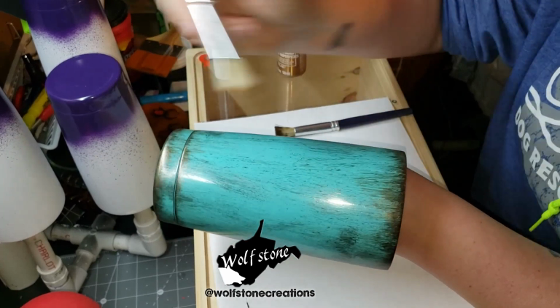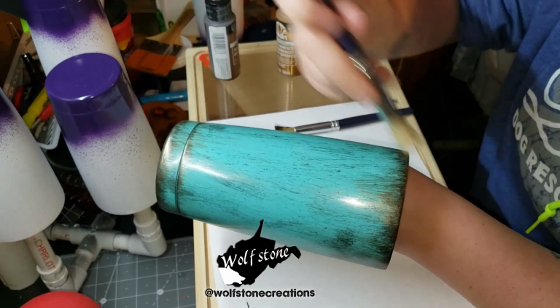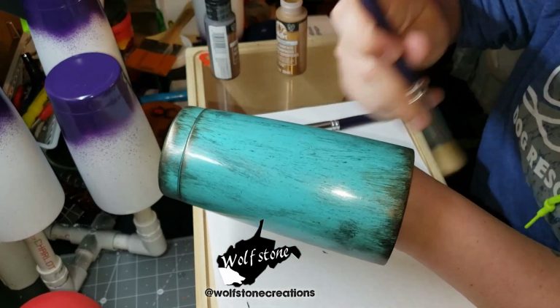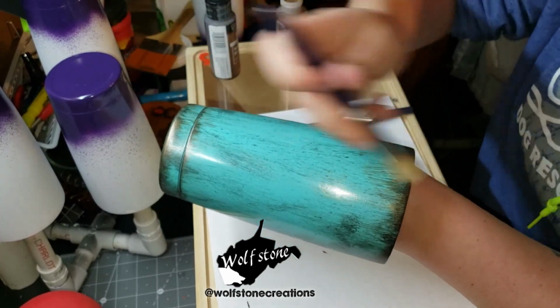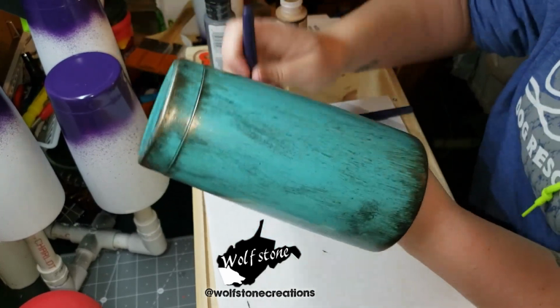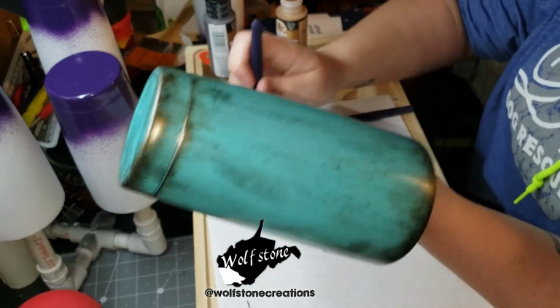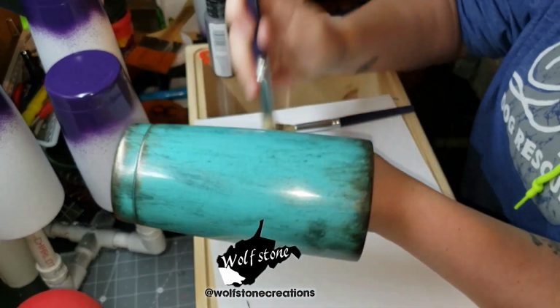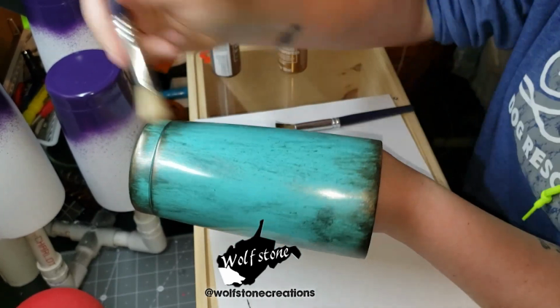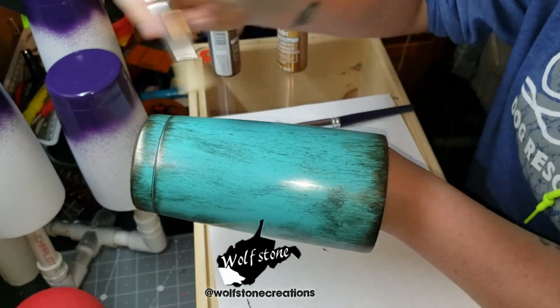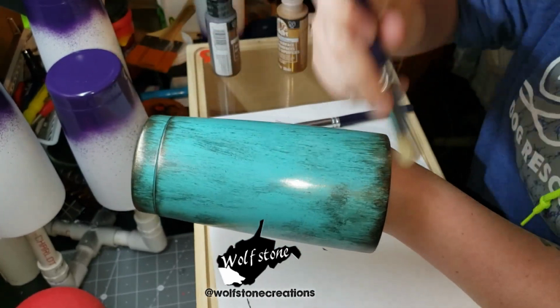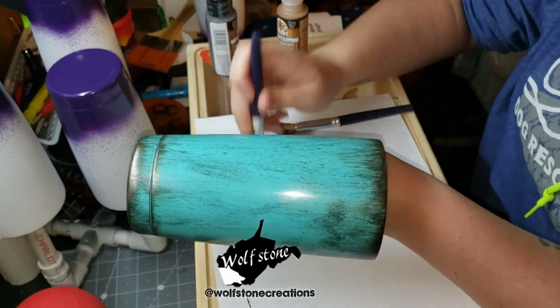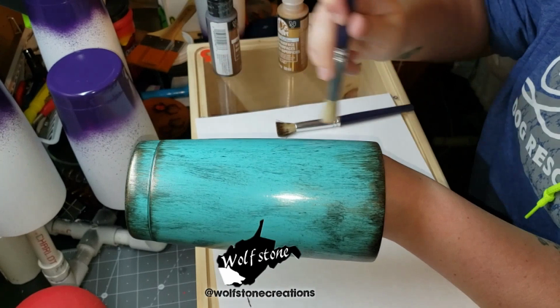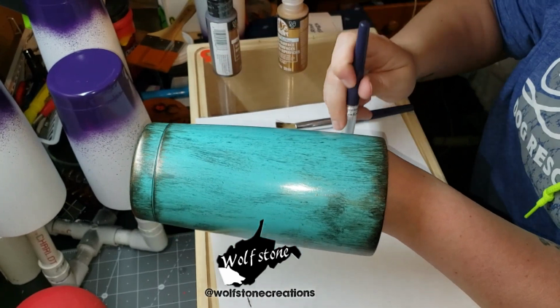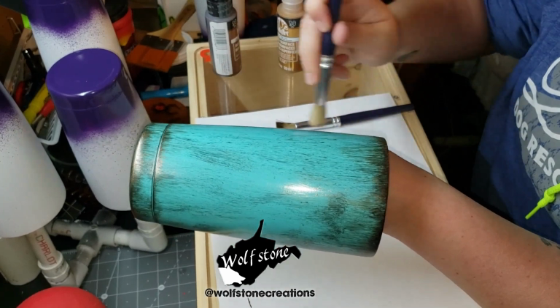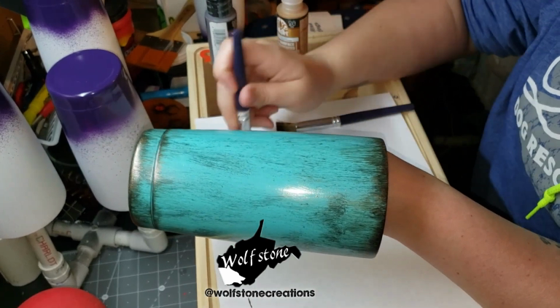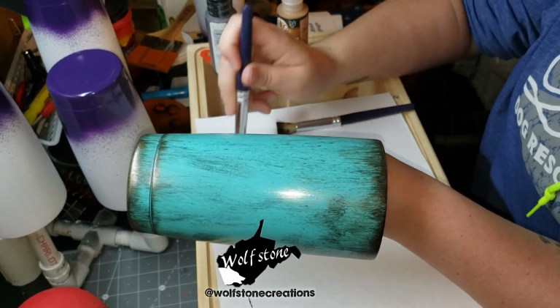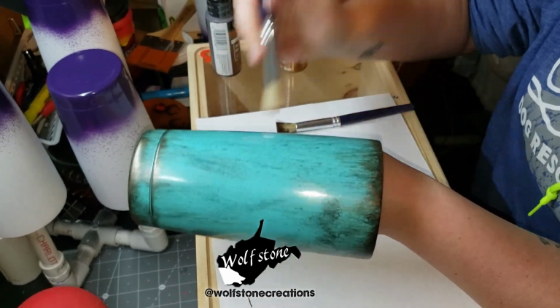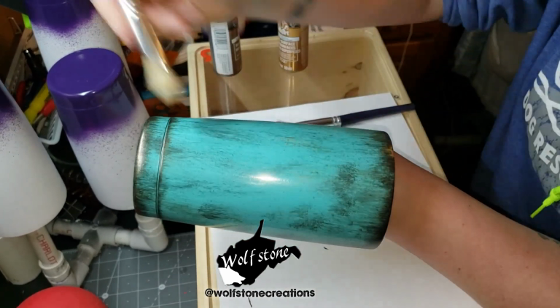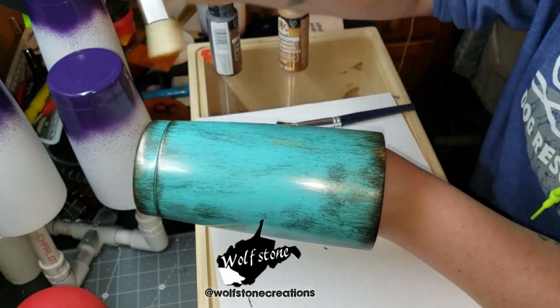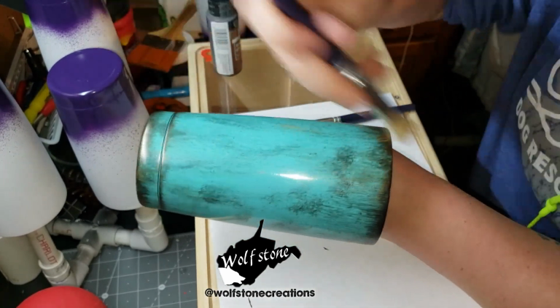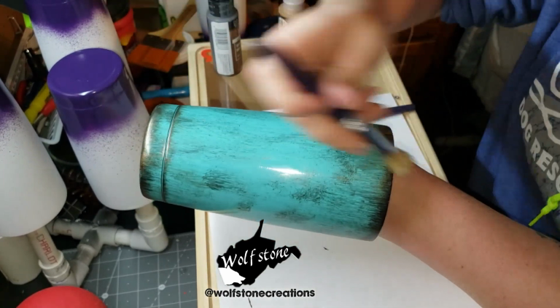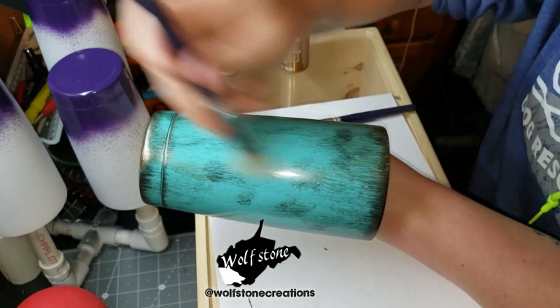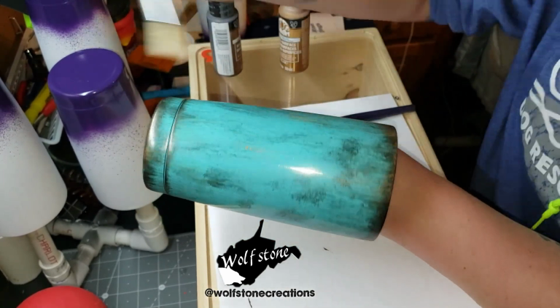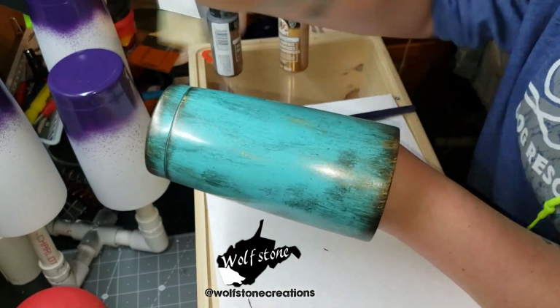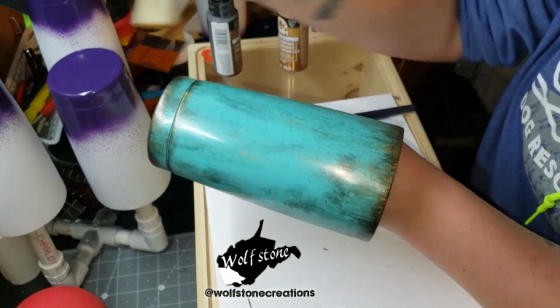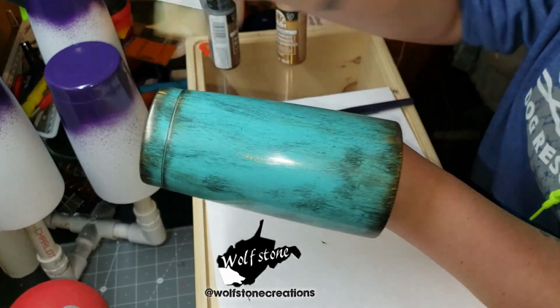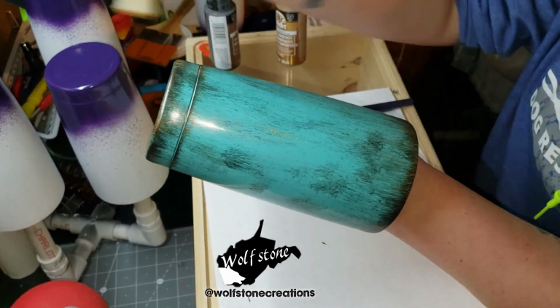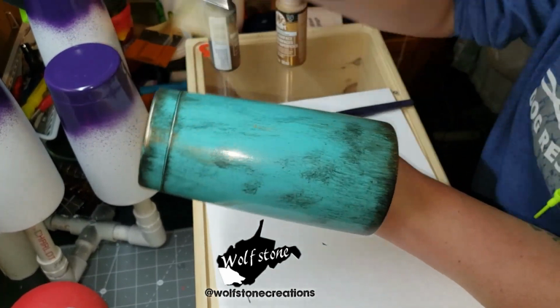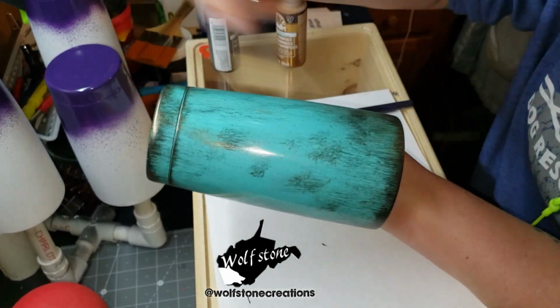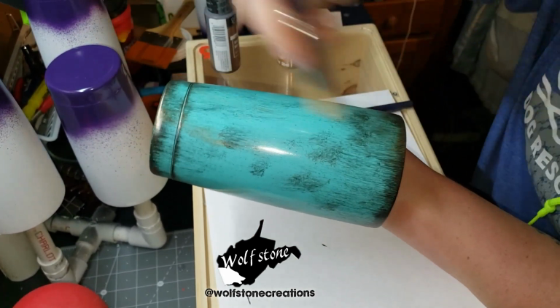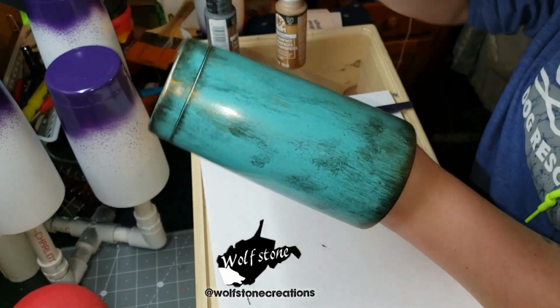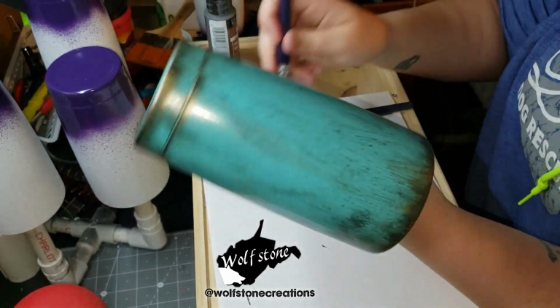As you can see, I'm focusing a lot on the top, and then when I go back around I'm going to focus more on the bottom, because I really just want this to be an accent color and not go crazy with it.